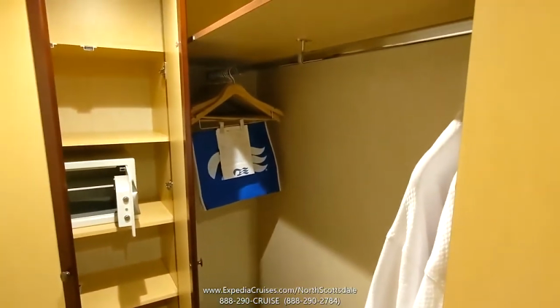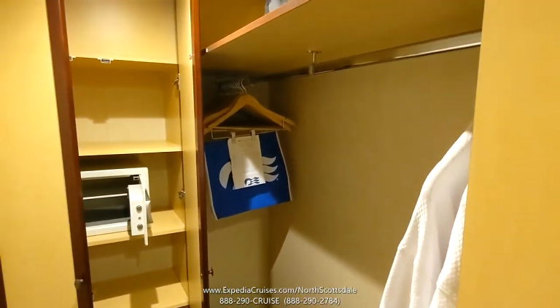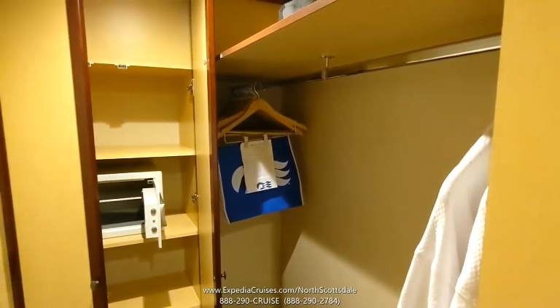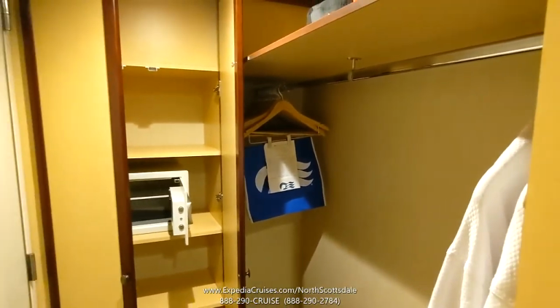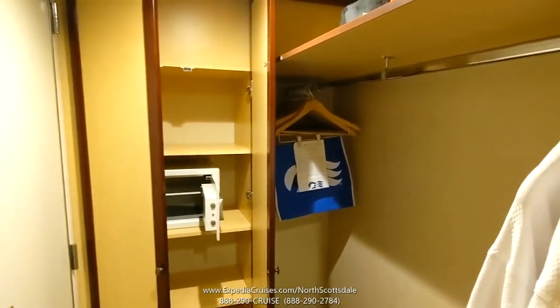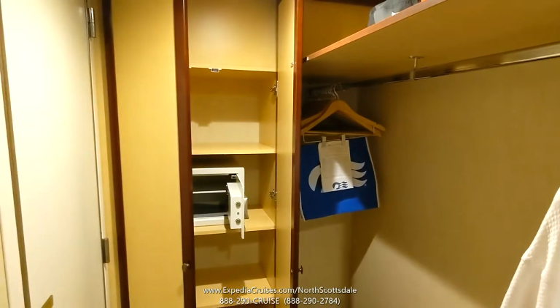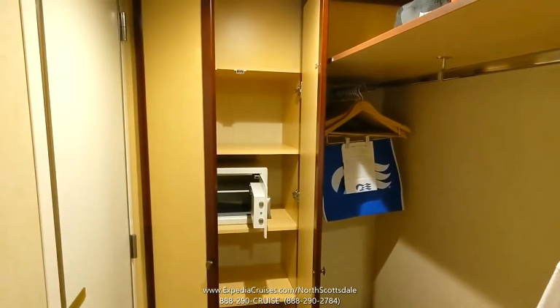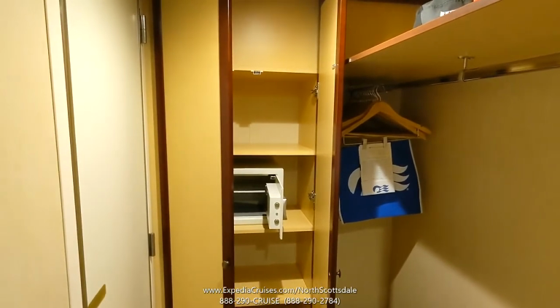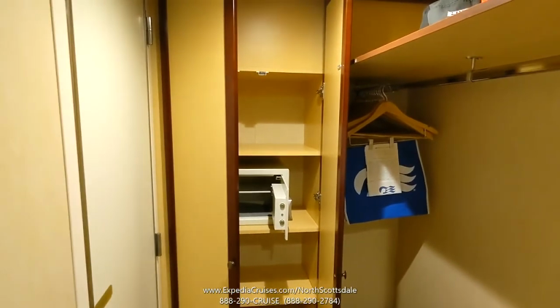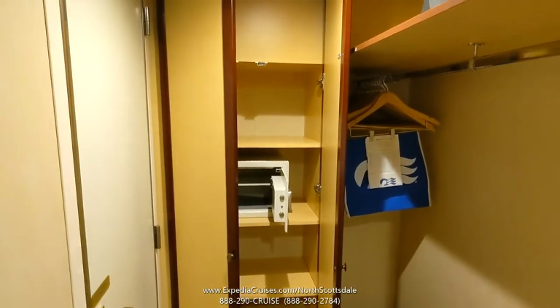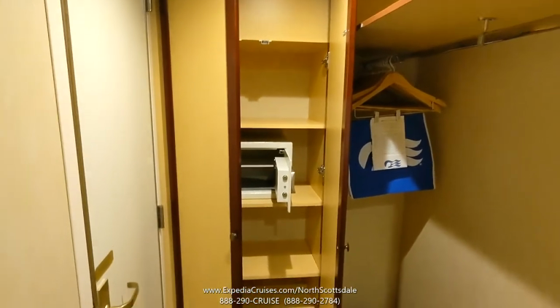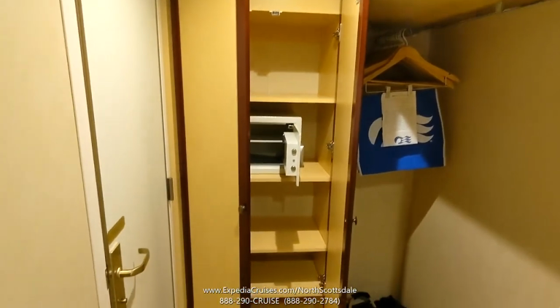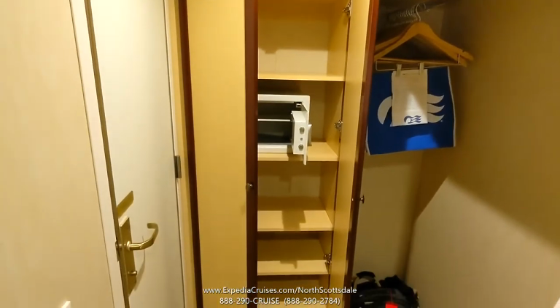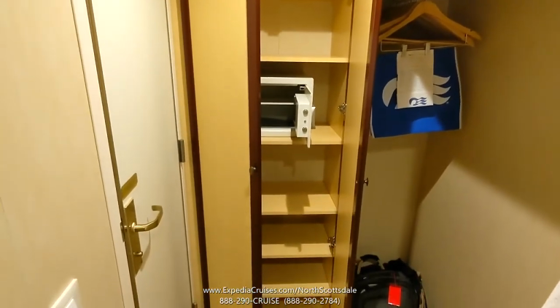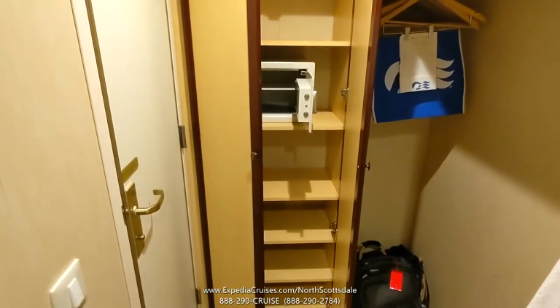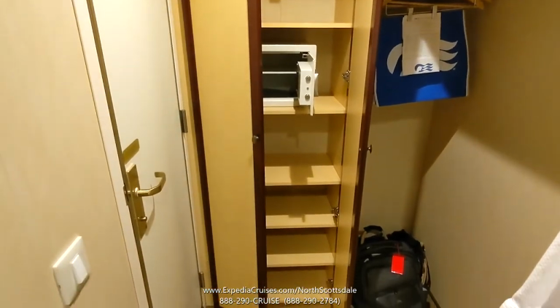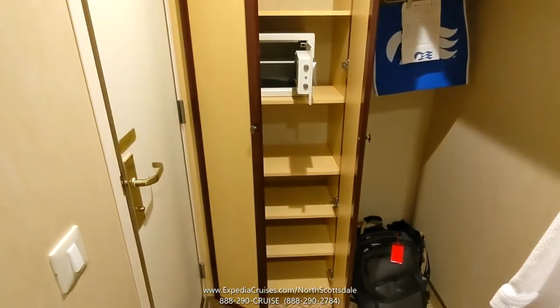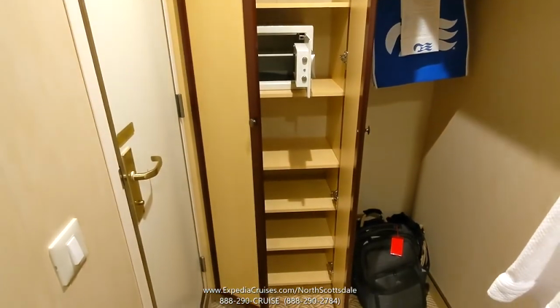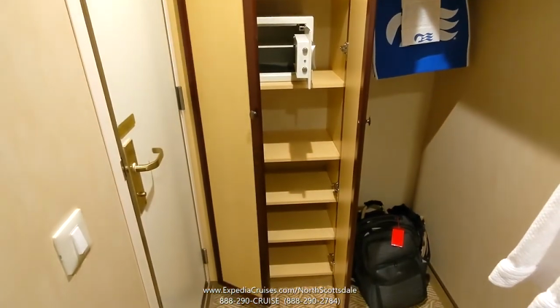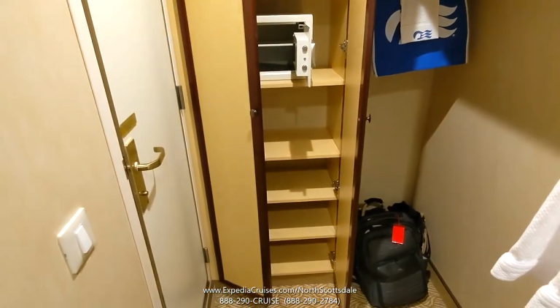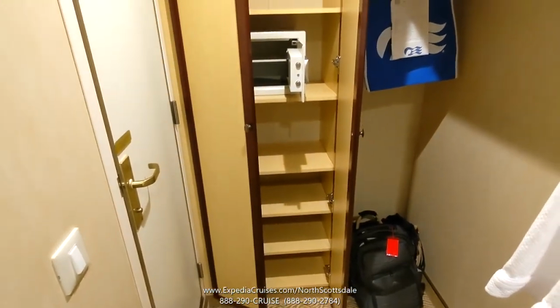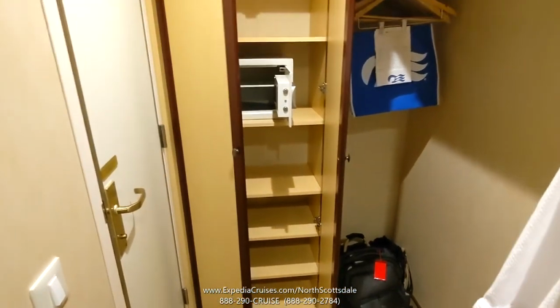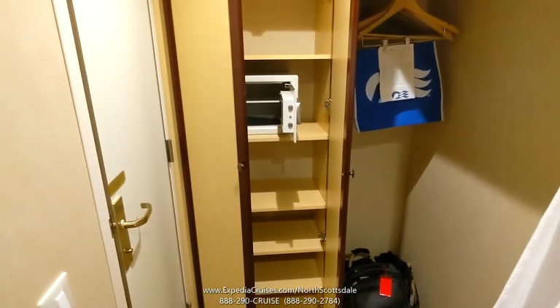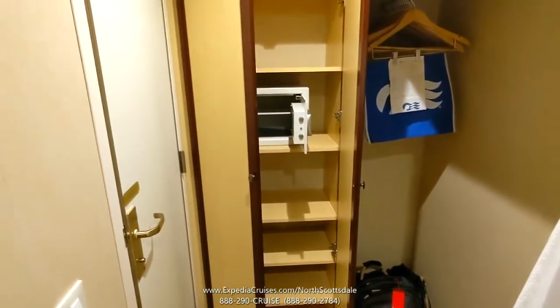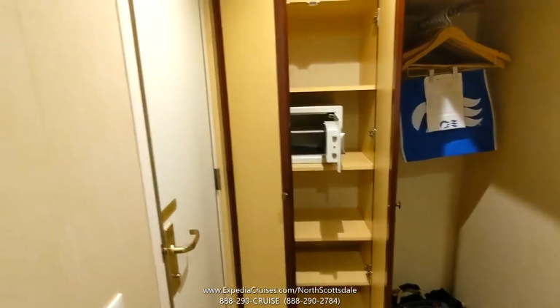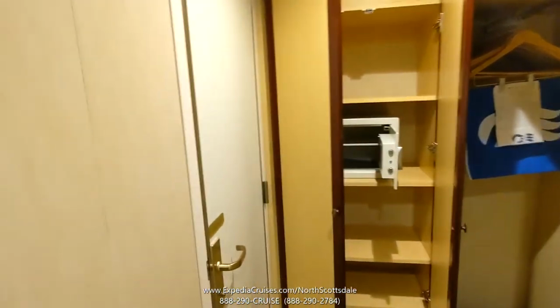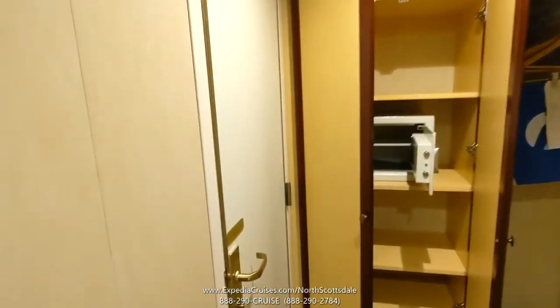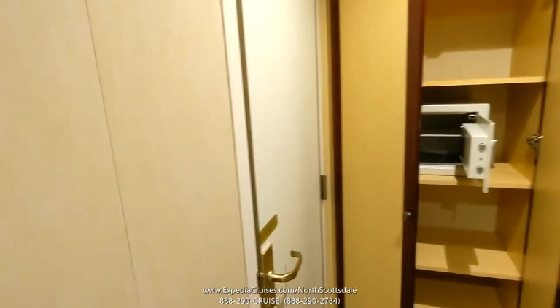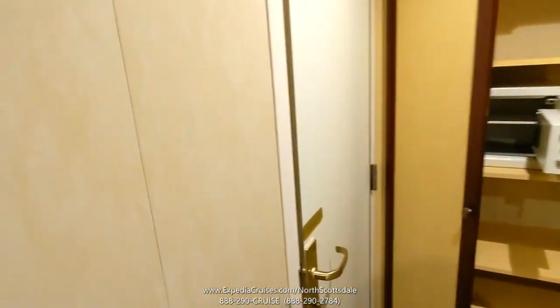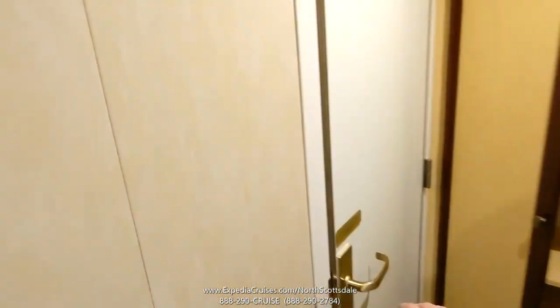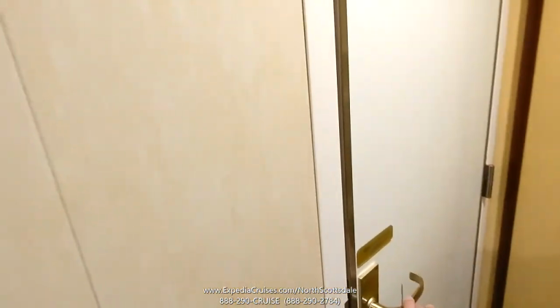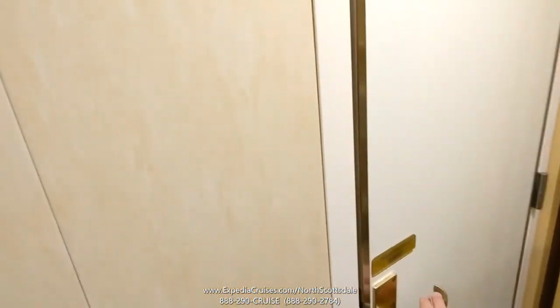You can see here we have more storage, including an electronic safe and some shelving in that closet area. Now I'm going to take you into the bathroom.